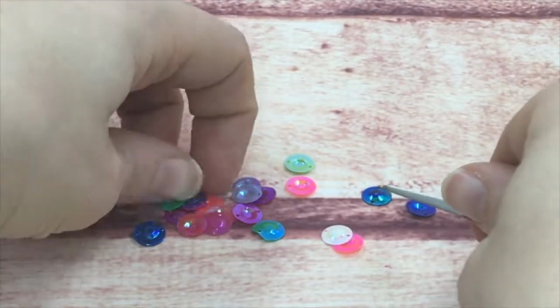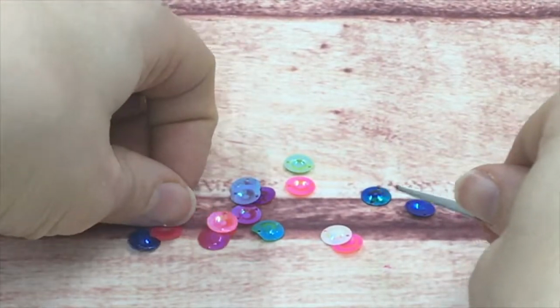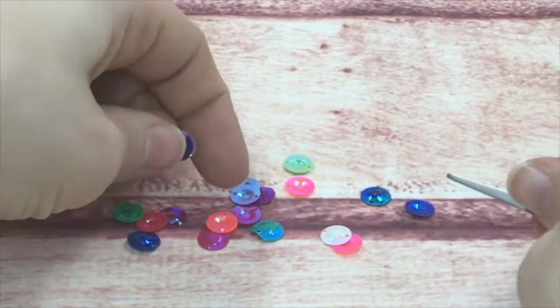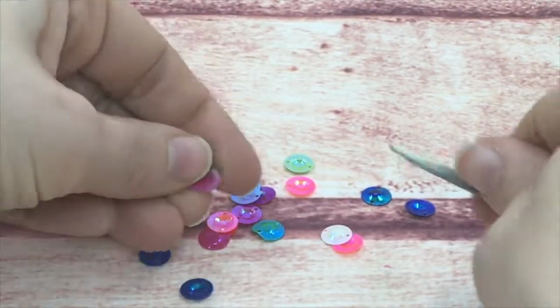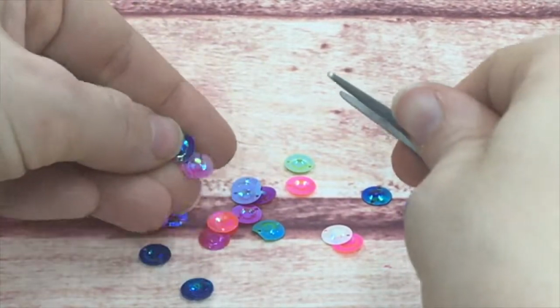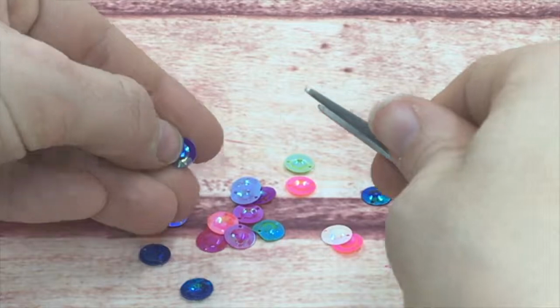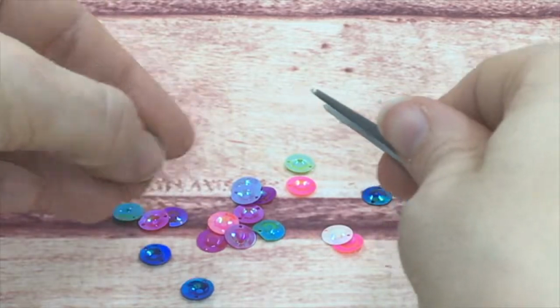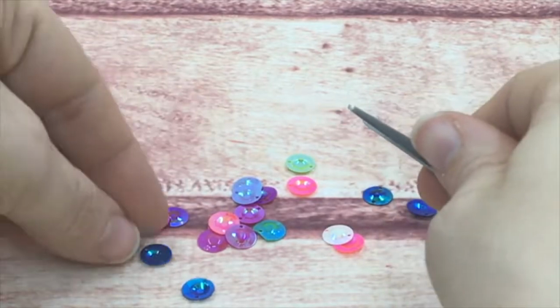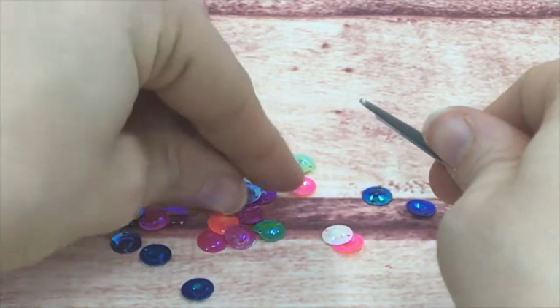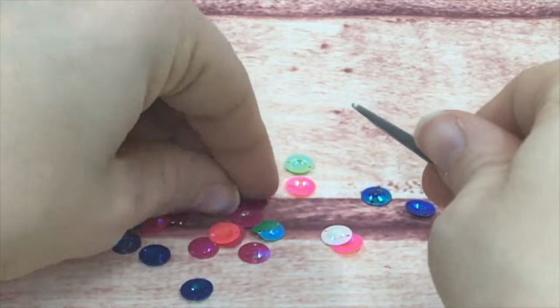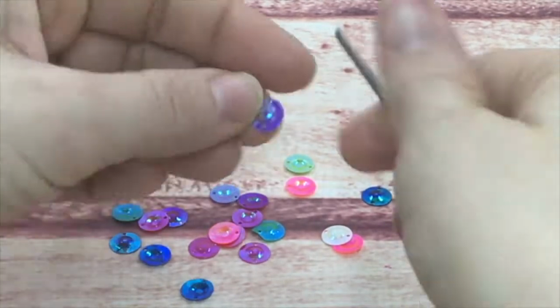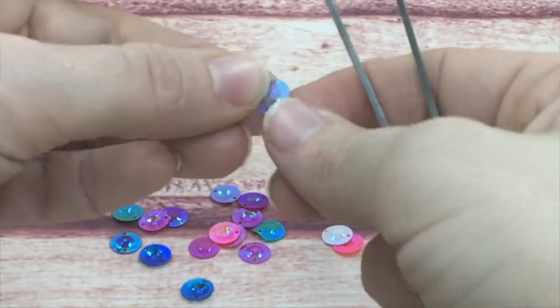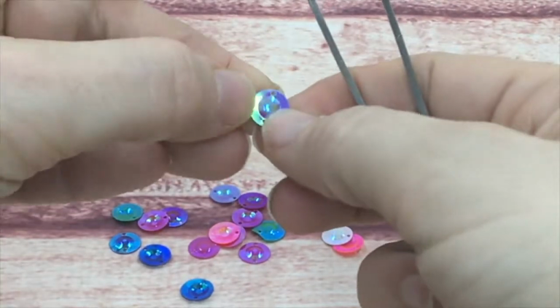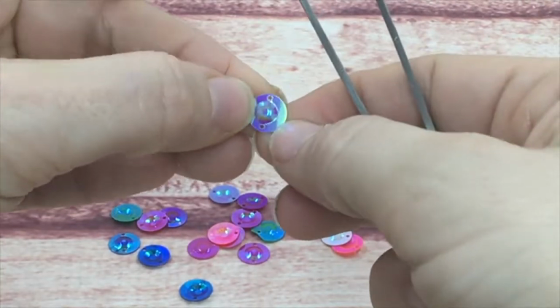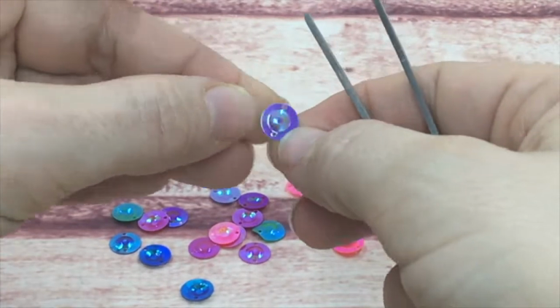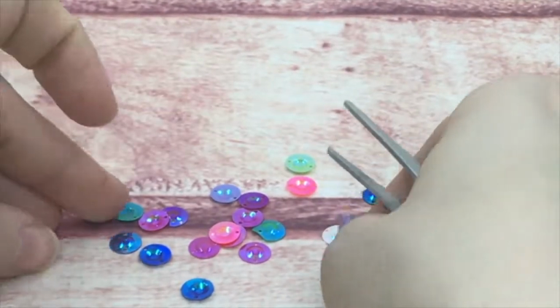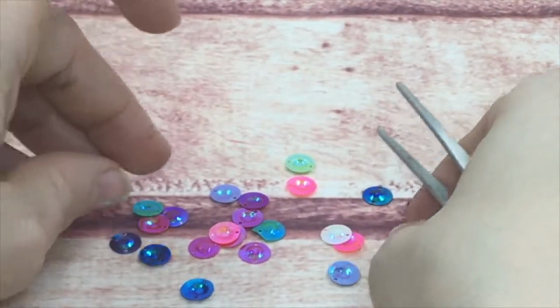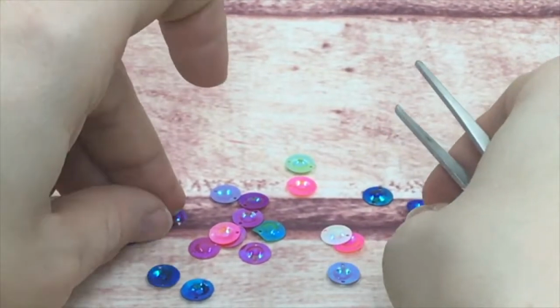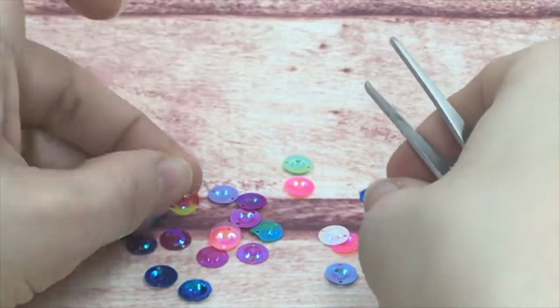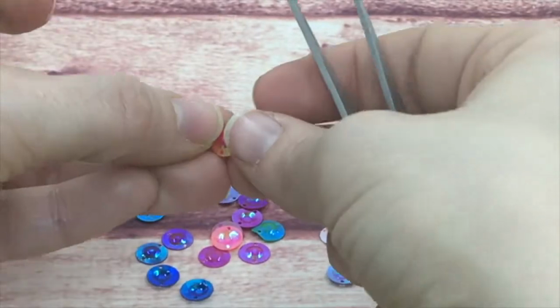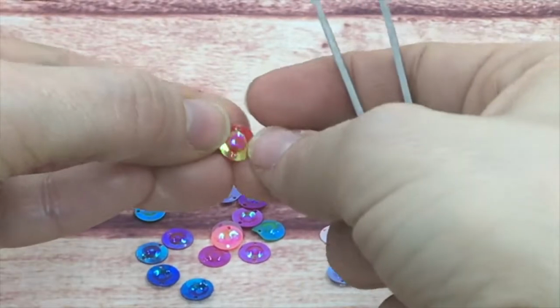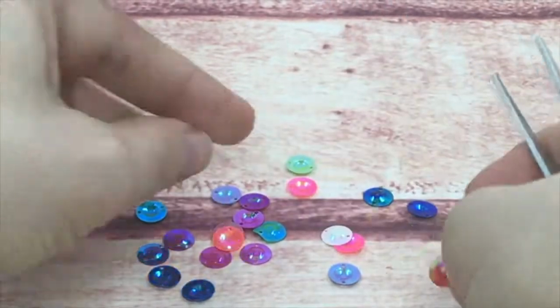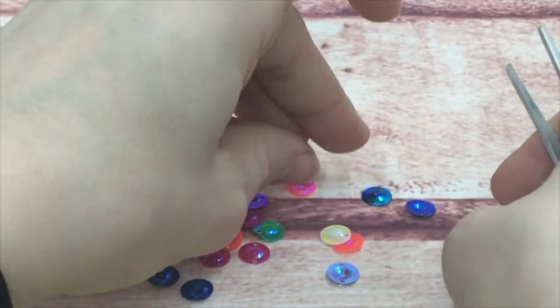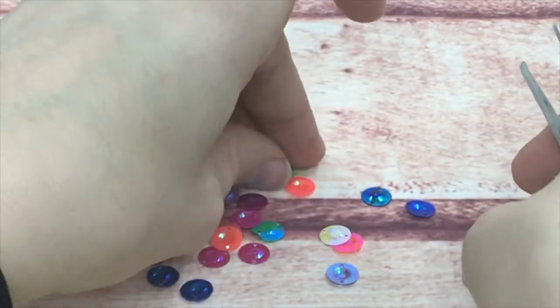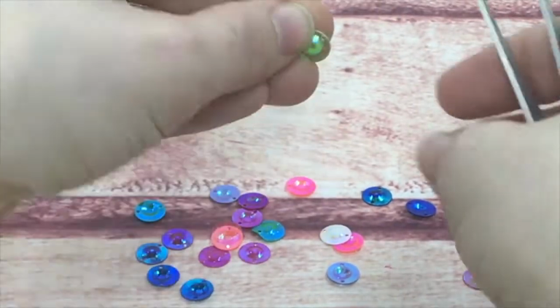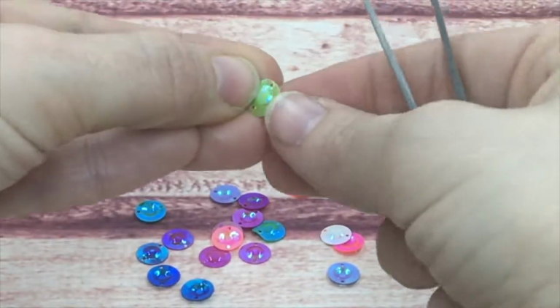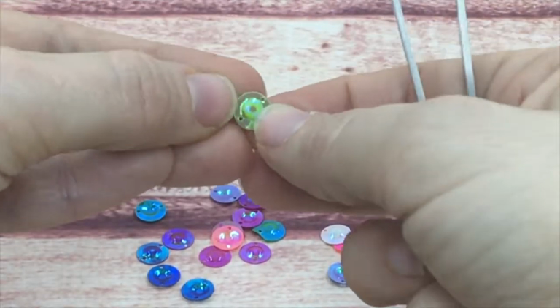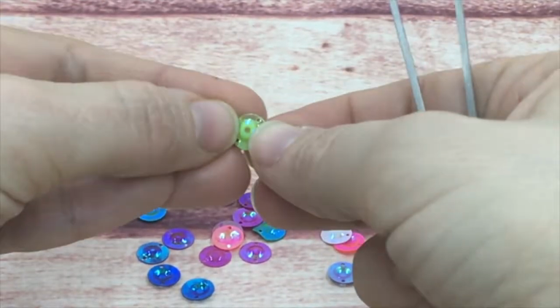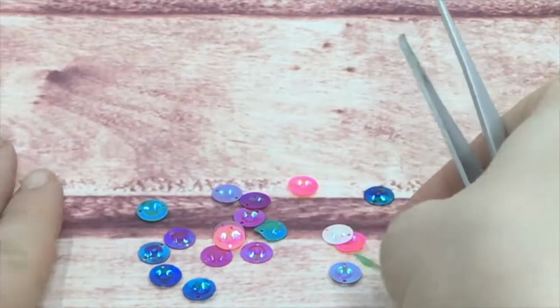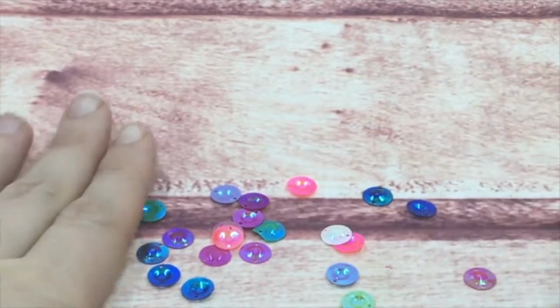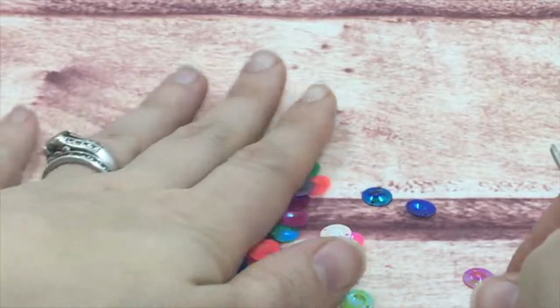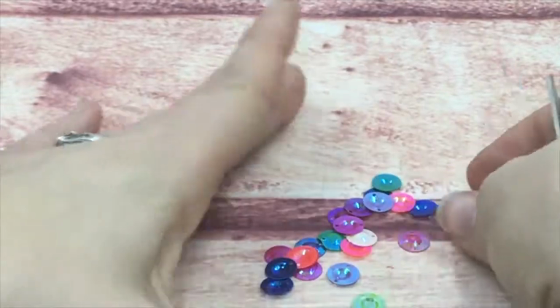I usually find you need to glue them on the sides when putting them on a card rather than the center, or you can even flip them upside down and glue them with the inside popping up.